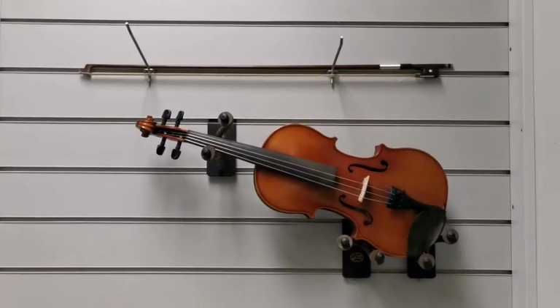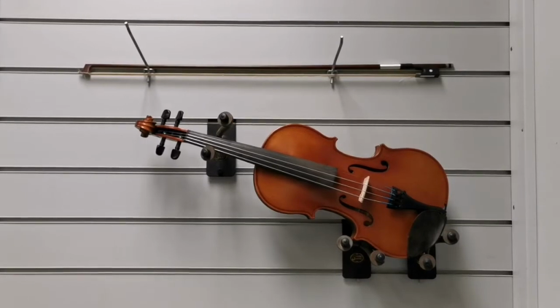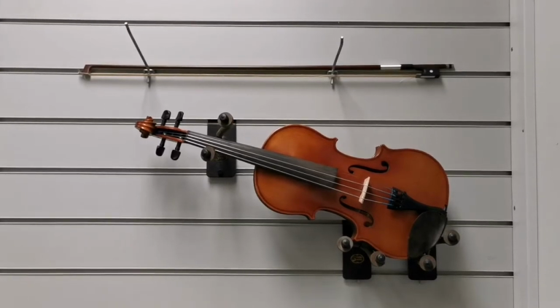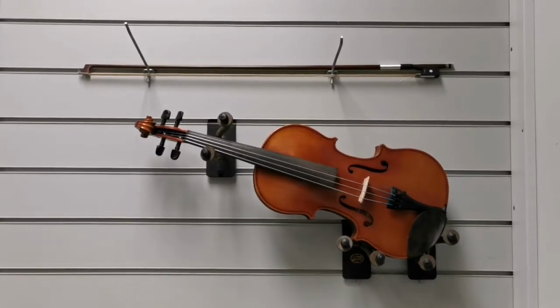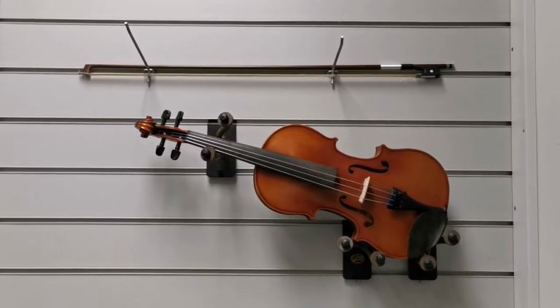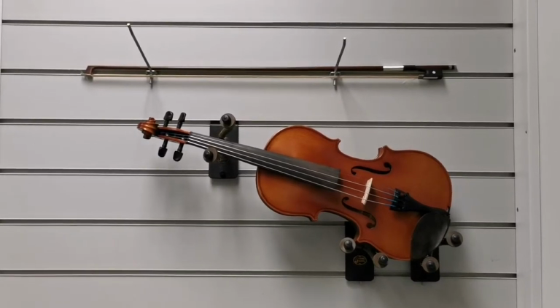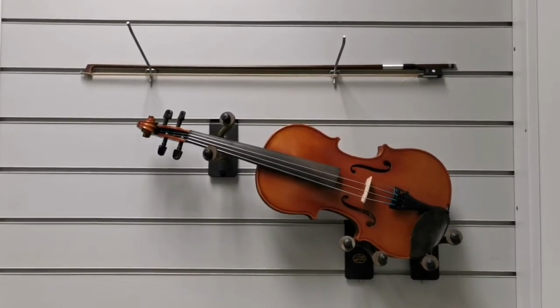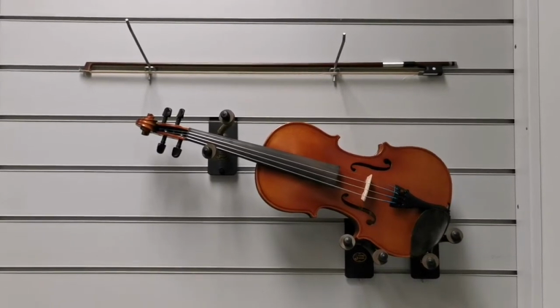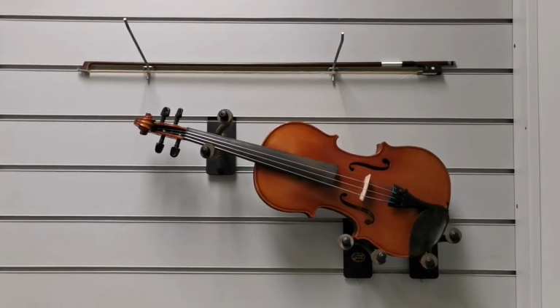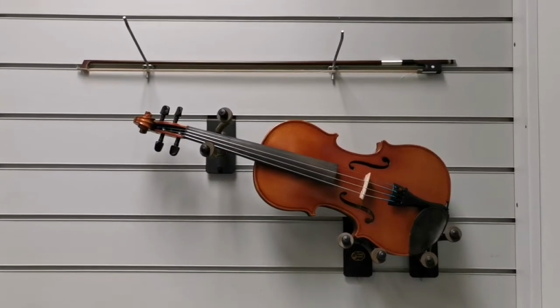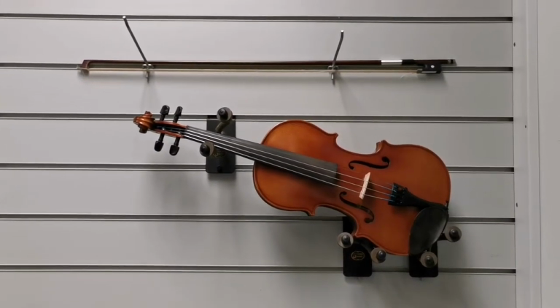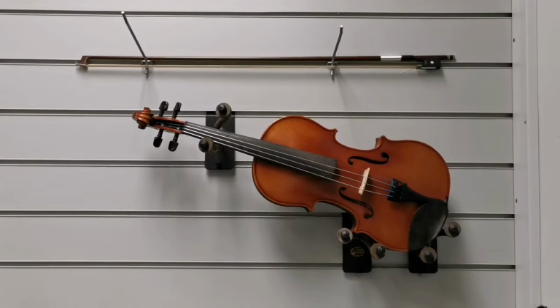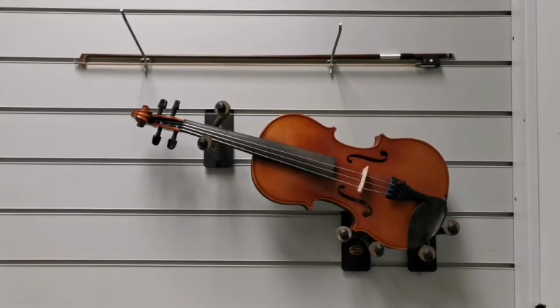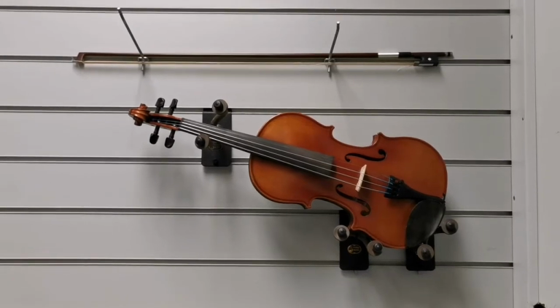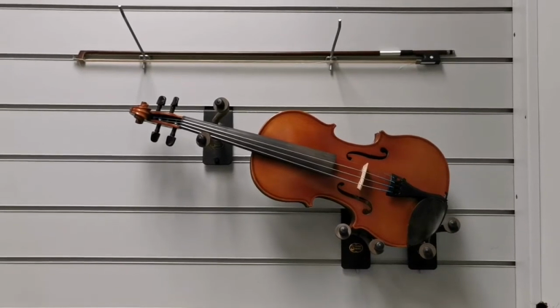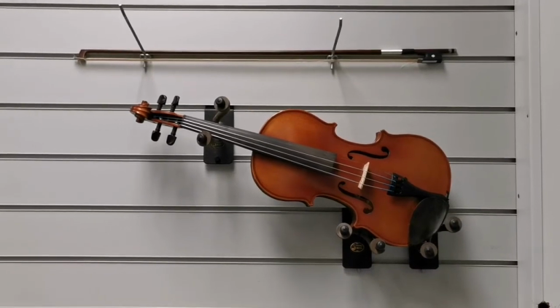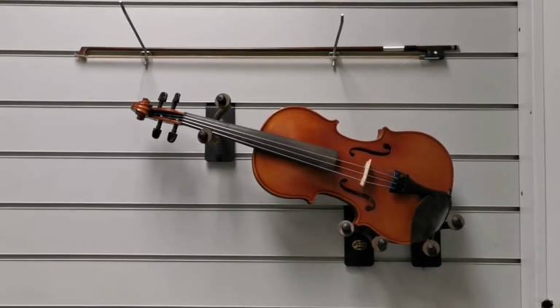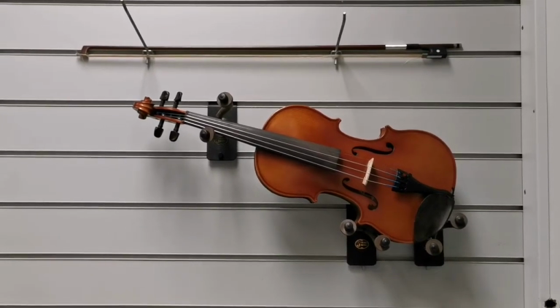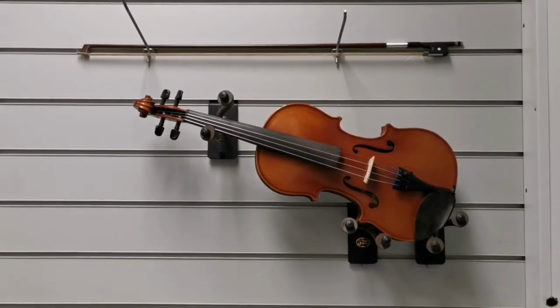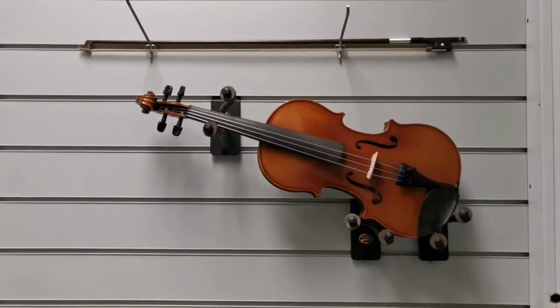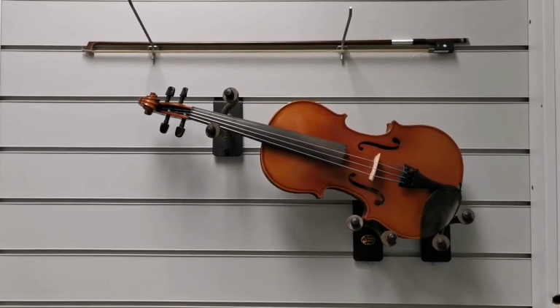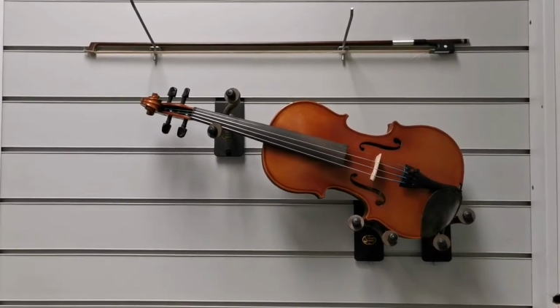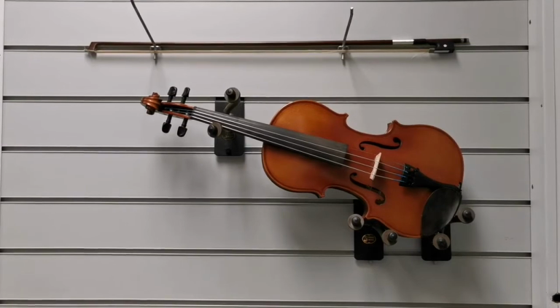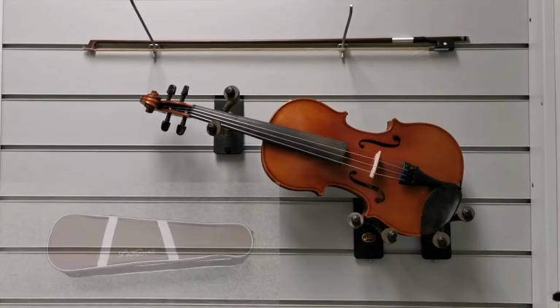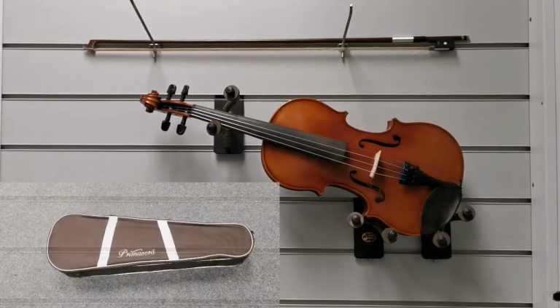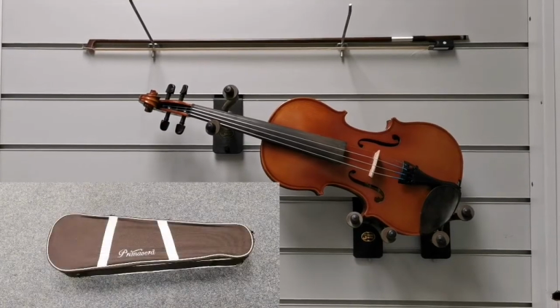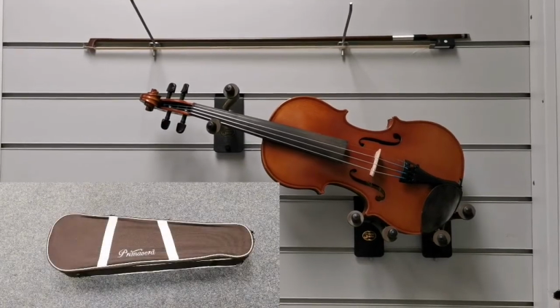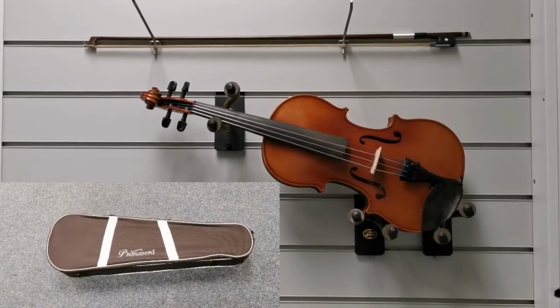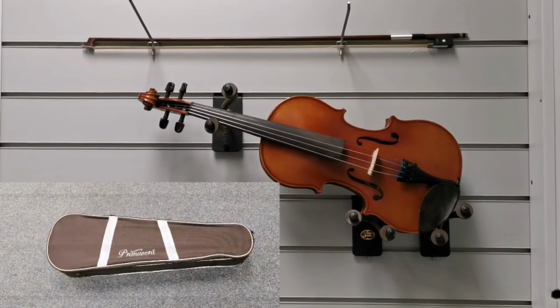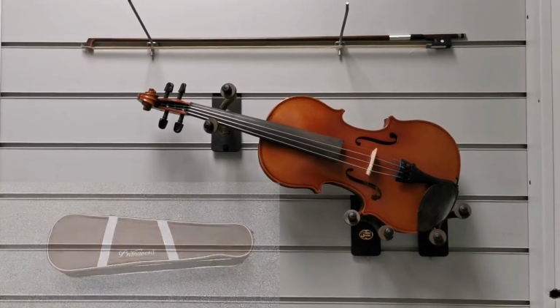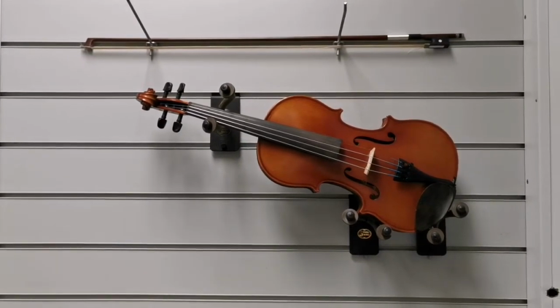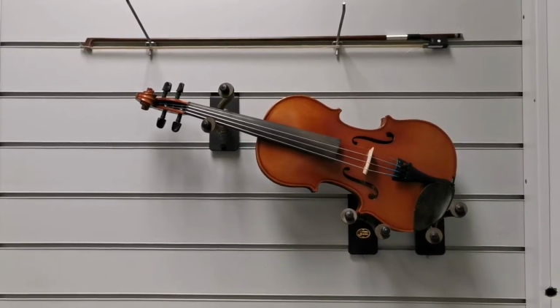Hello everybody, this is Barry at Rimmers Music in Blackpool, and I'm here to show you this. This has just come into store. It's a second-hand Primavera 200 violin. It's a full-sized outfit and it includes the bow, the case straps, and the case.